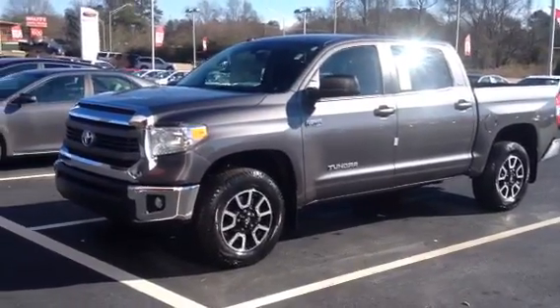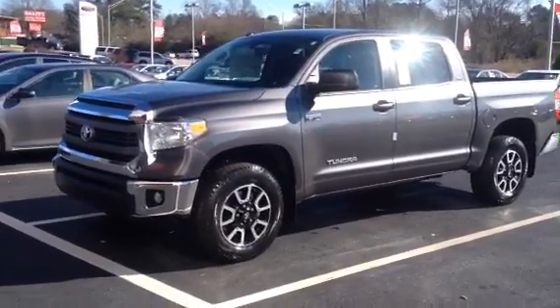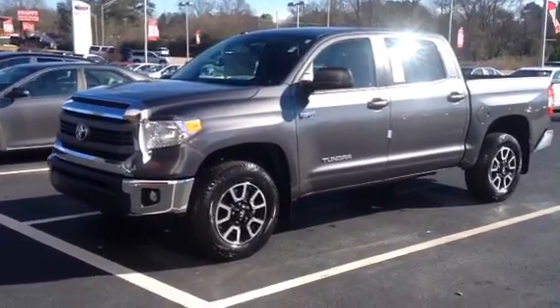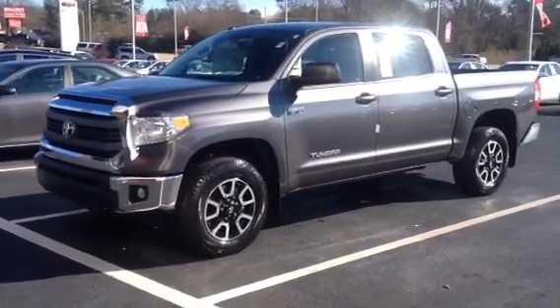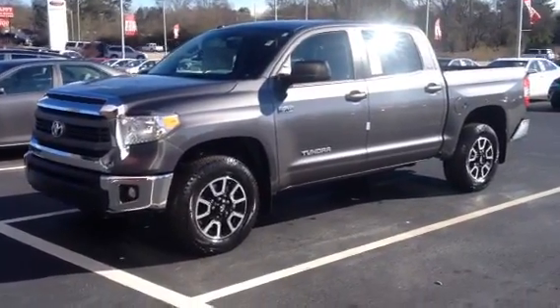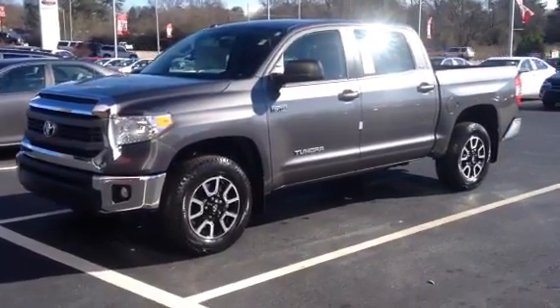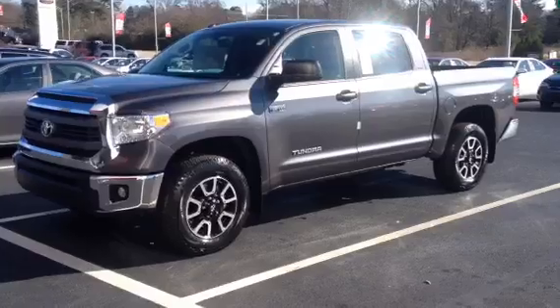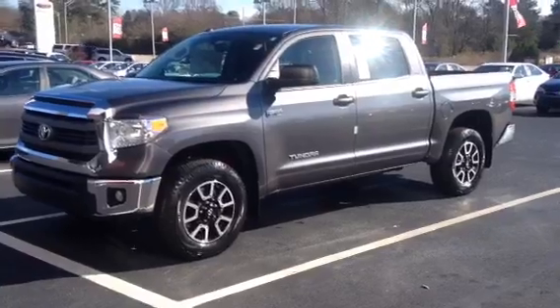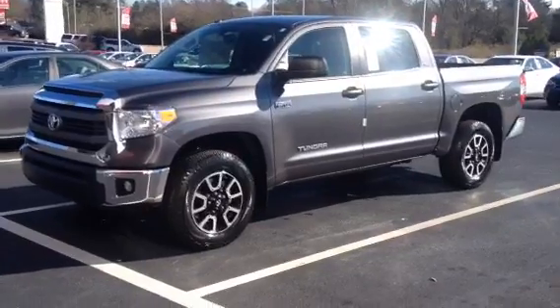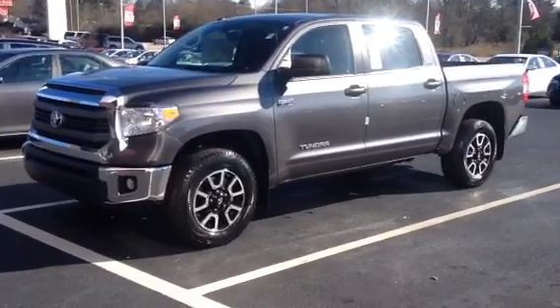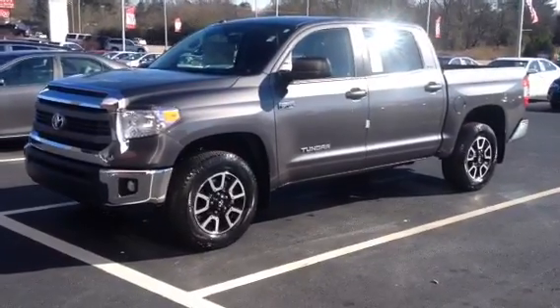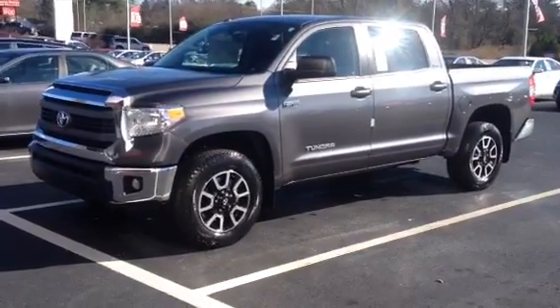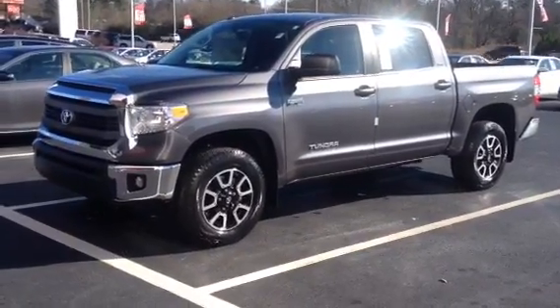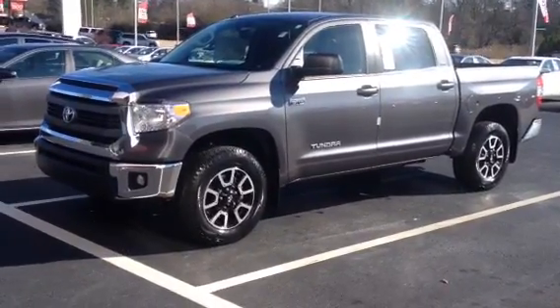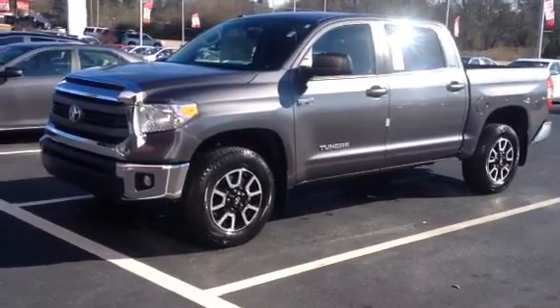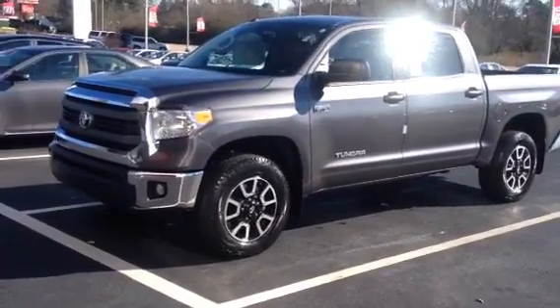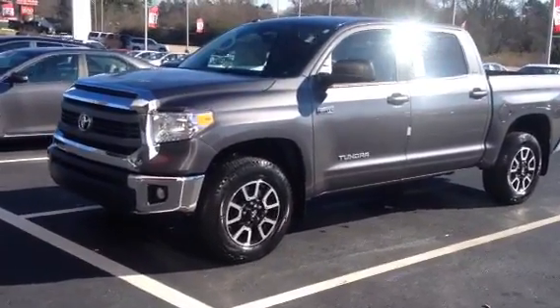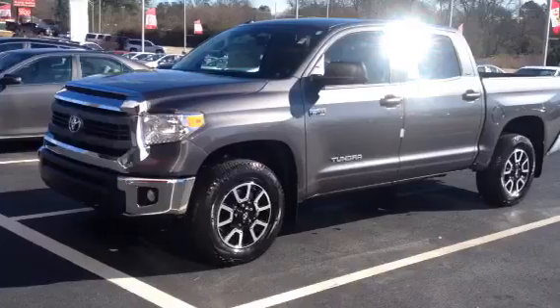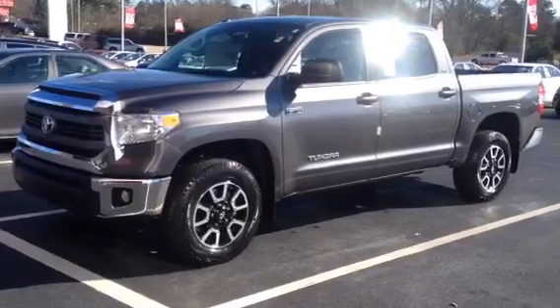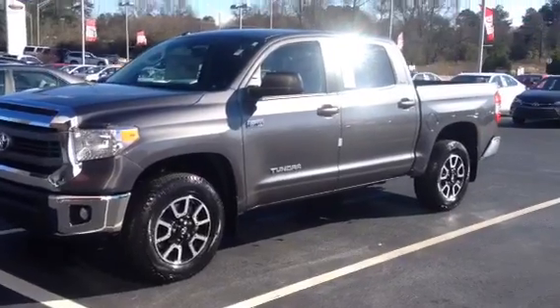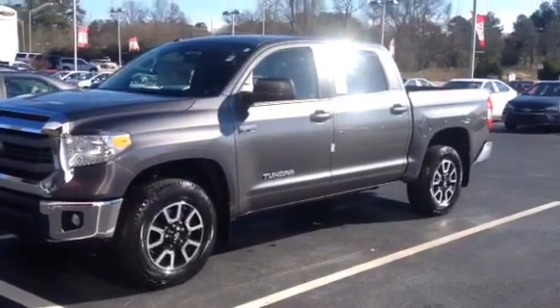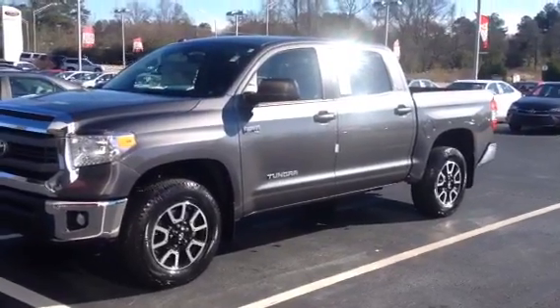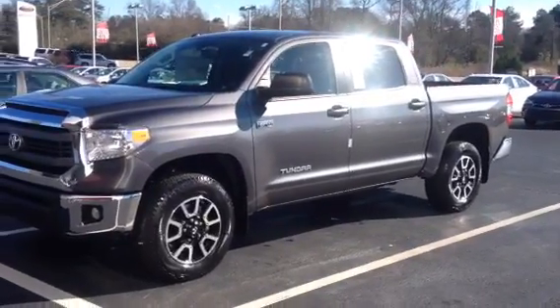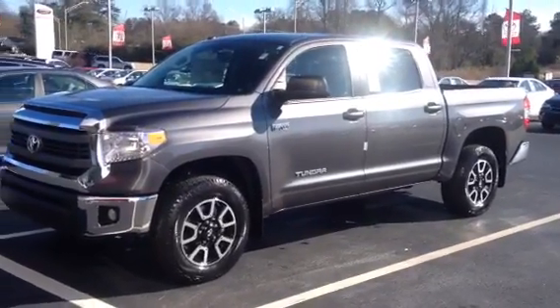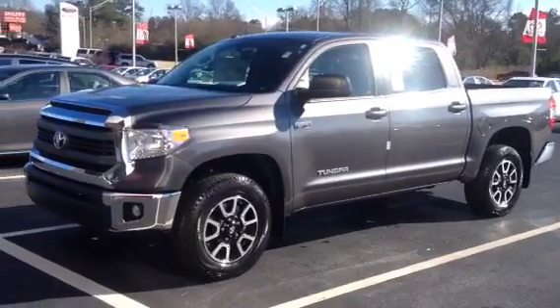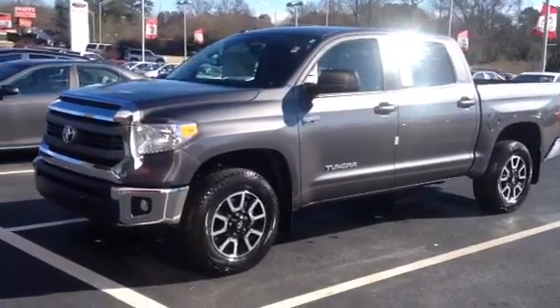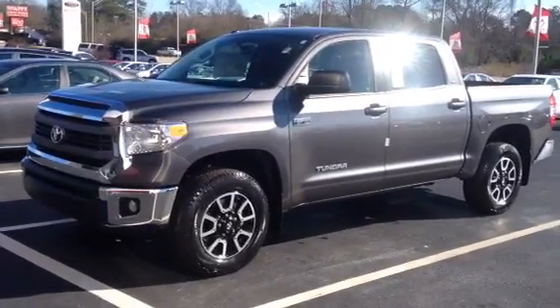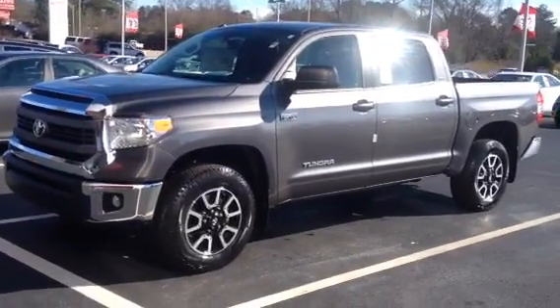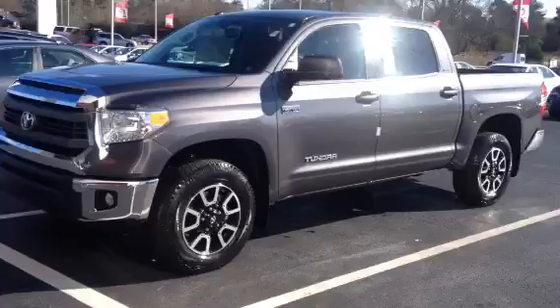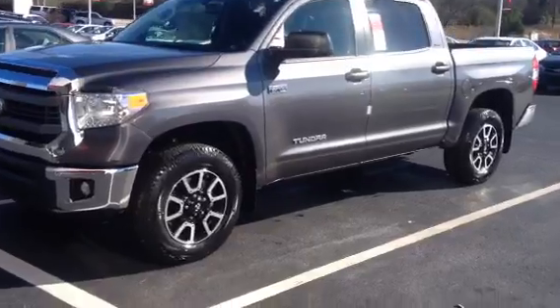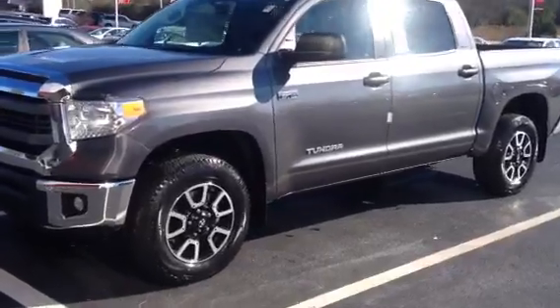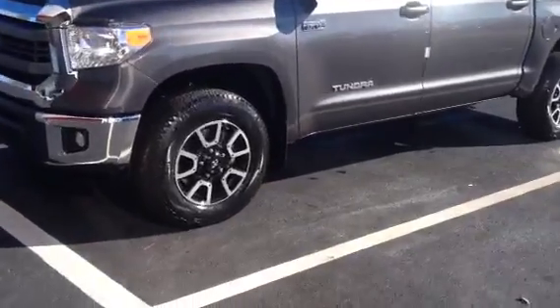The blue one that you inquired about — I think I've already emailed you to let you know that it was sold. But here's a gray one that is an SR5 package. We could add leather to it. It has navigation. I'm just going to do a quick walk around.